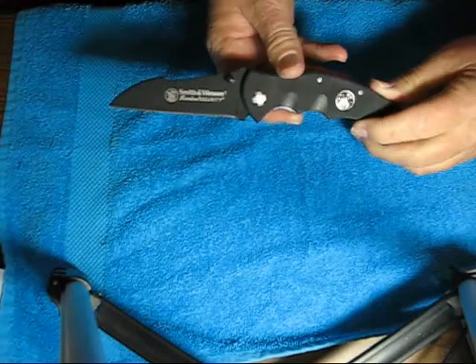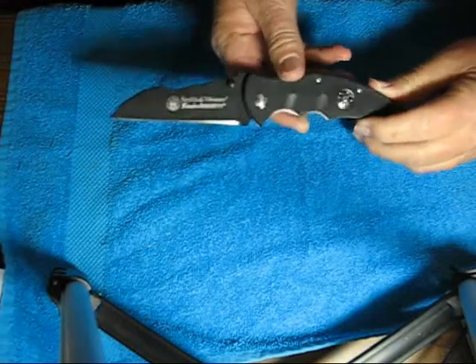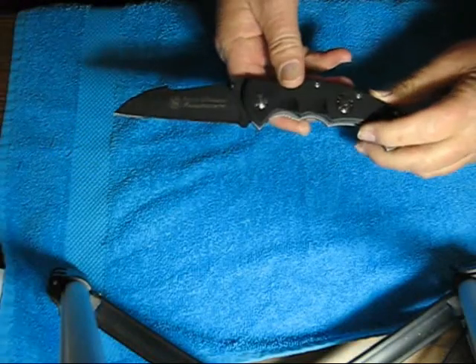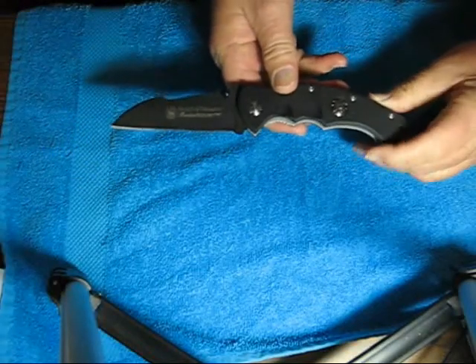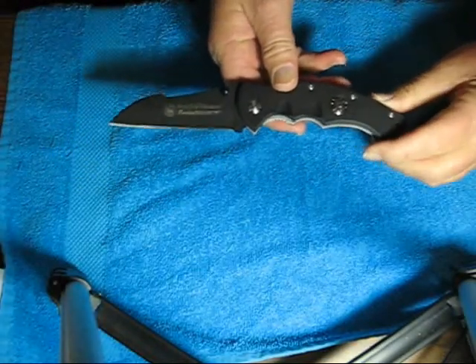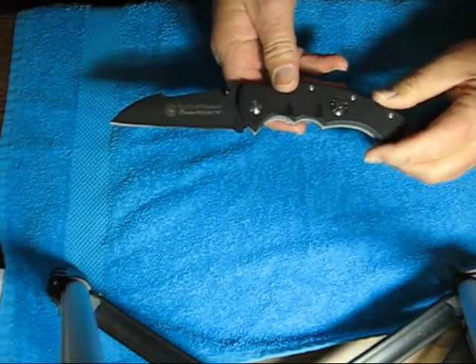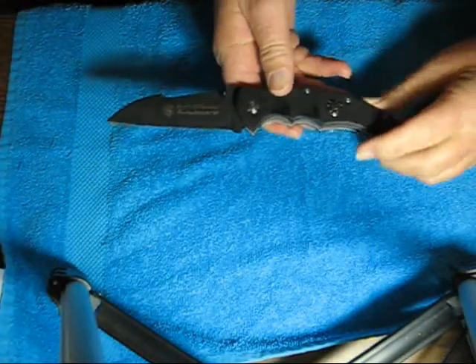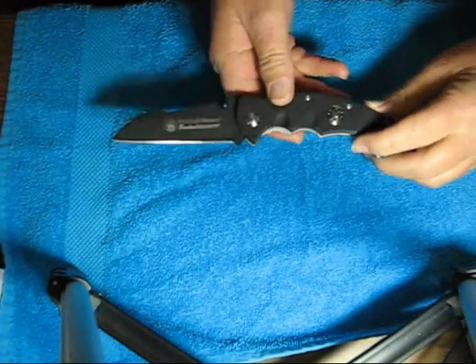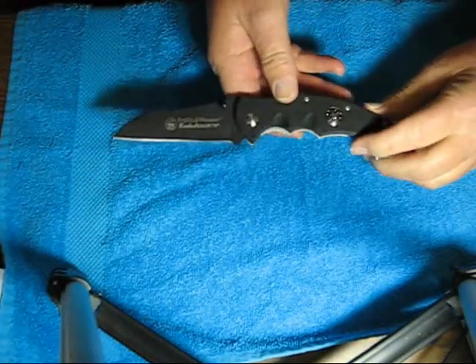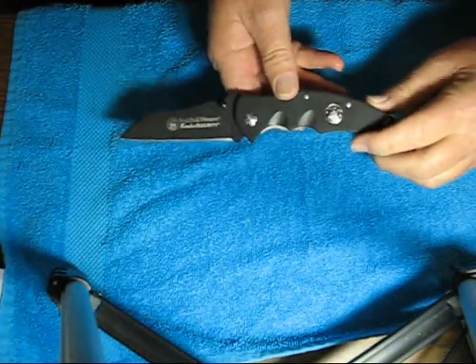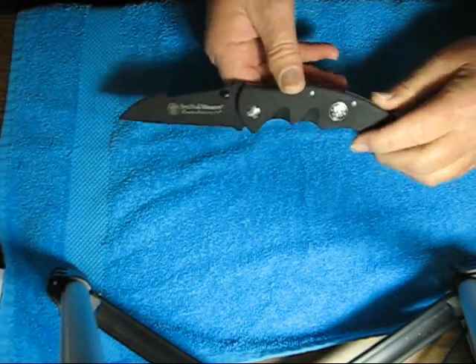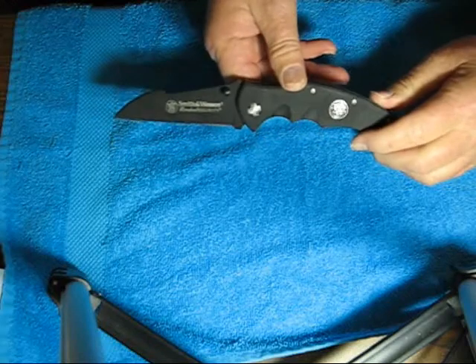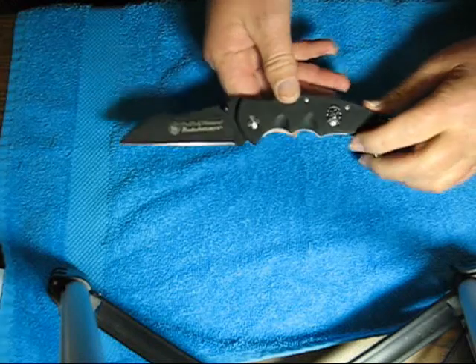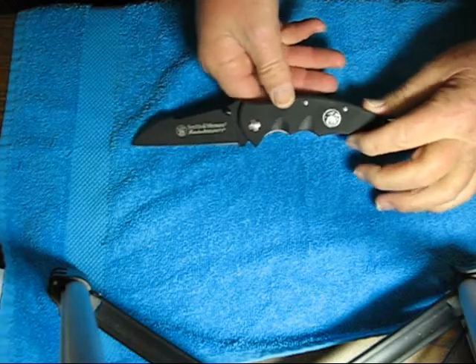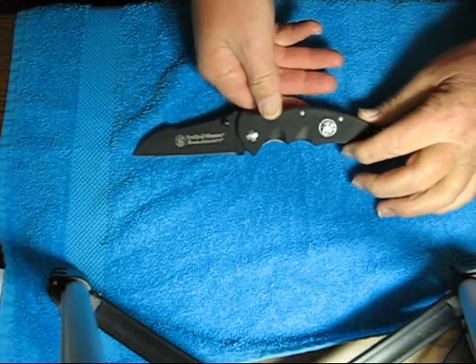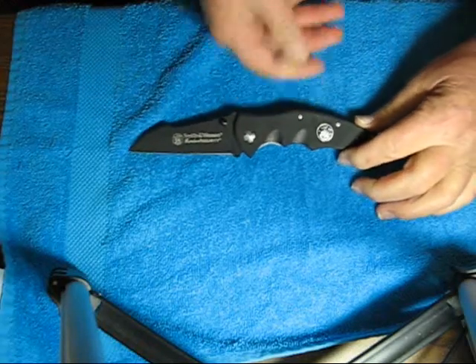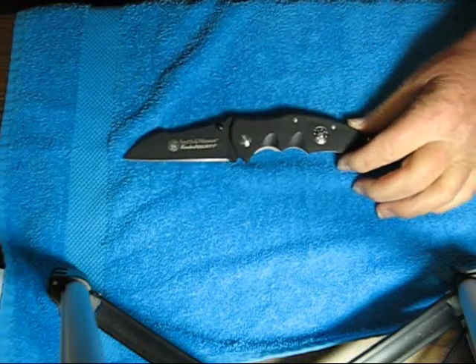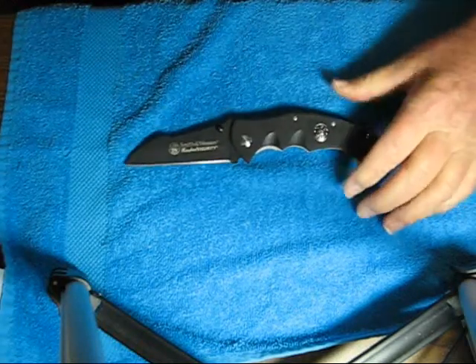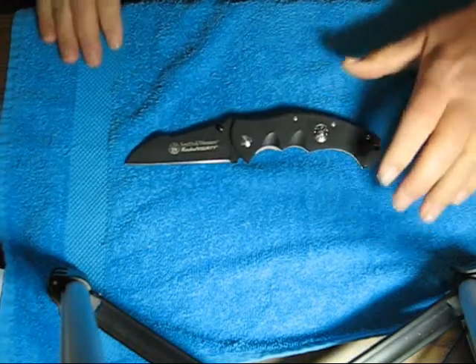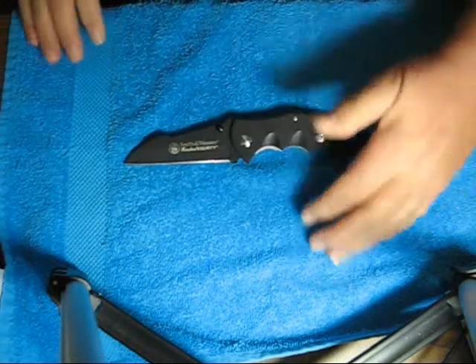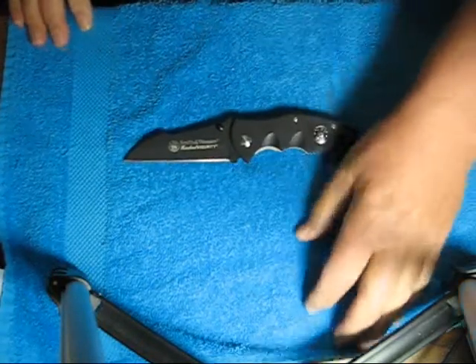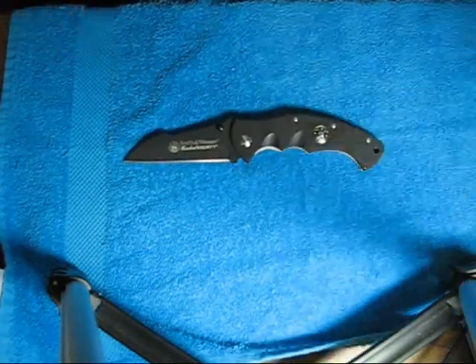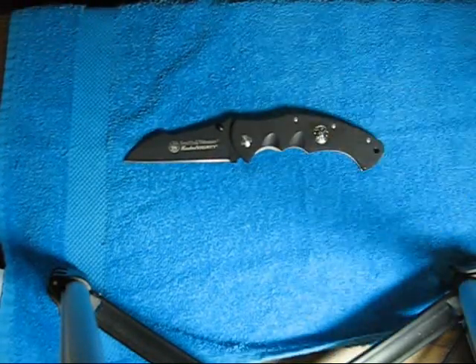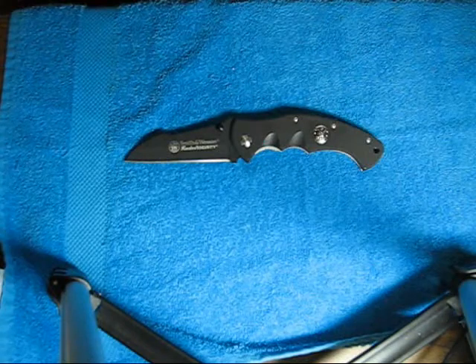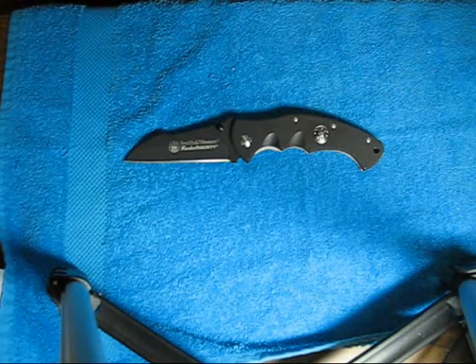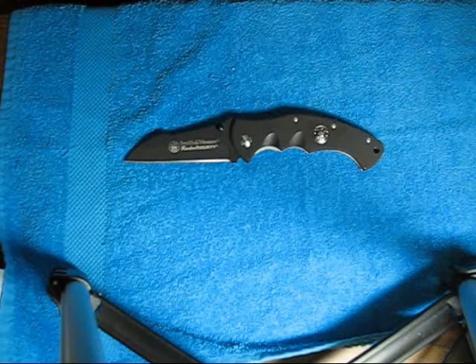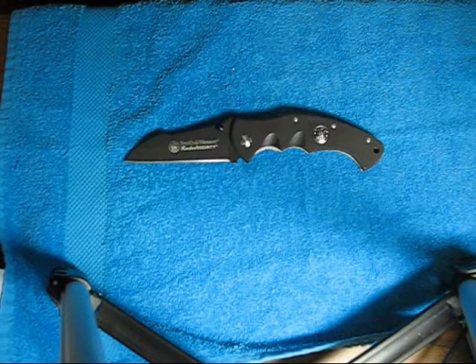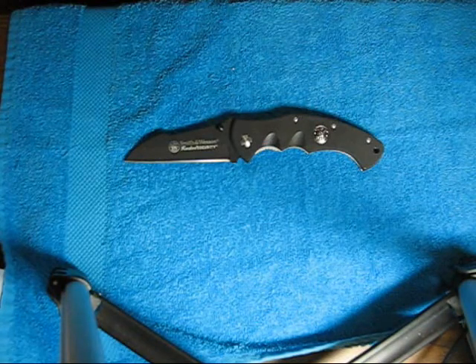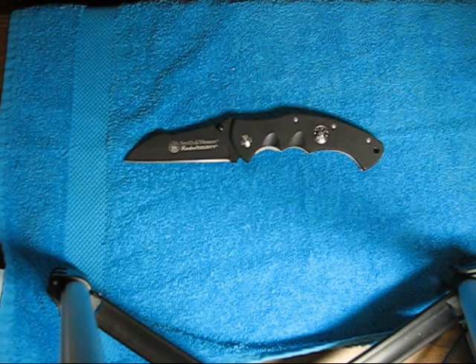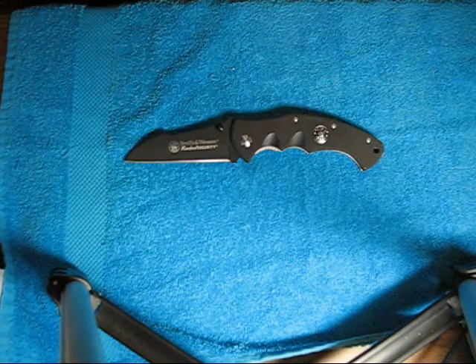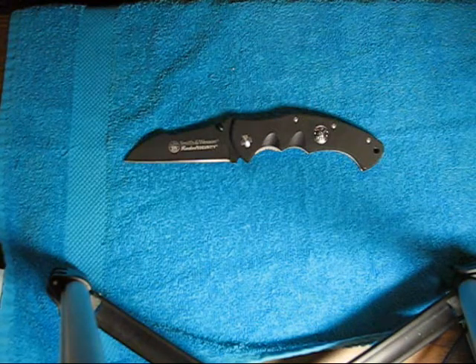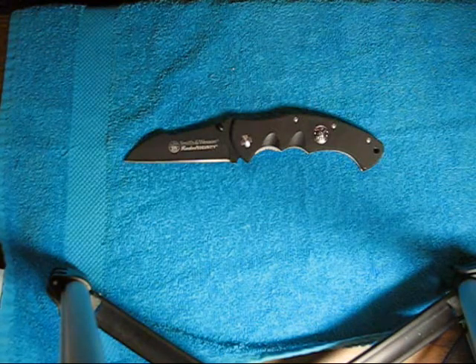I'm very satisfied with this purchase. $10.99, well worth it. Another EDC on a budget bites the dust. Thanks for watching, and we'll talk to you later. Goodbye.